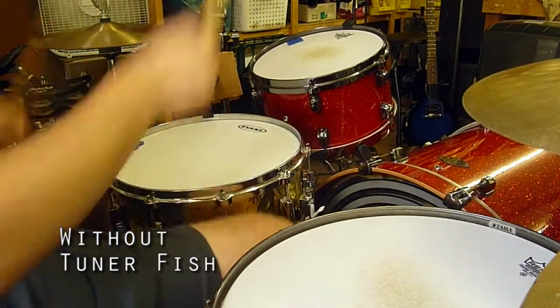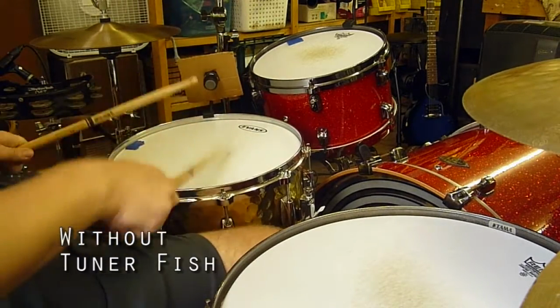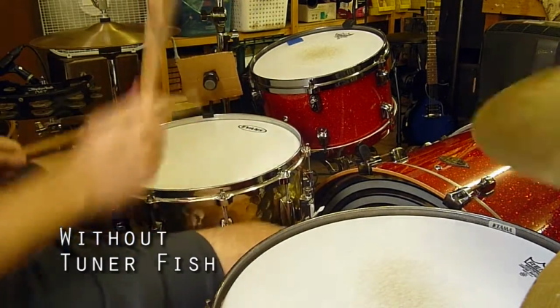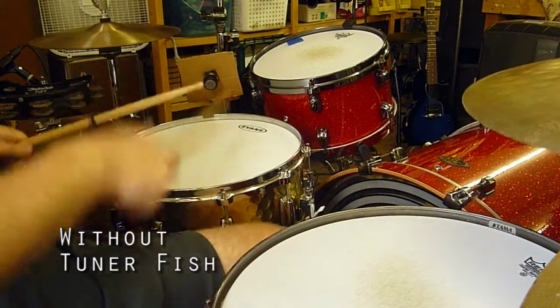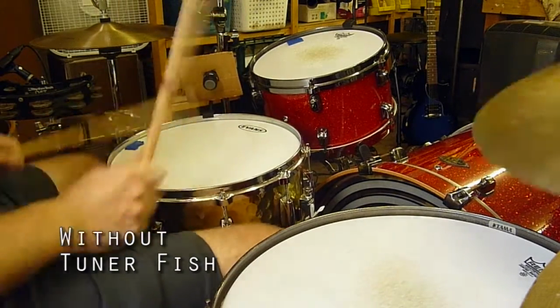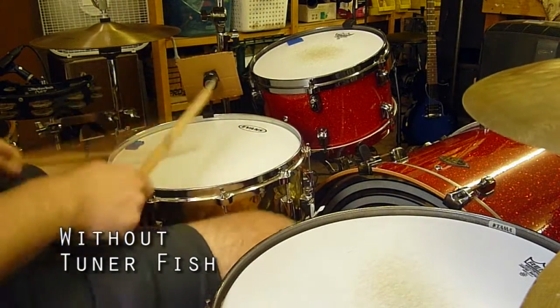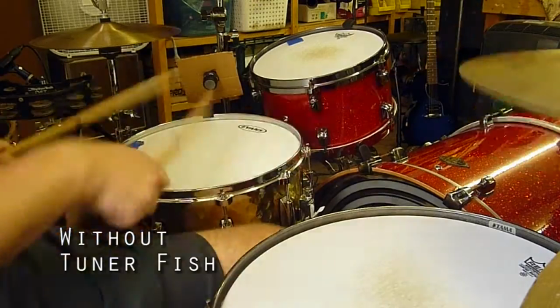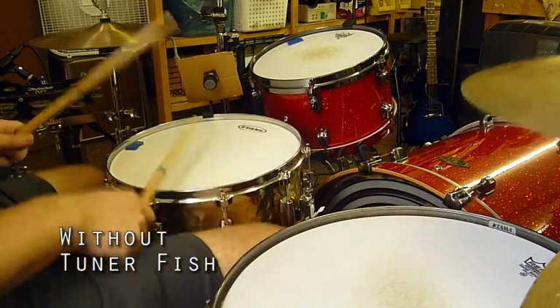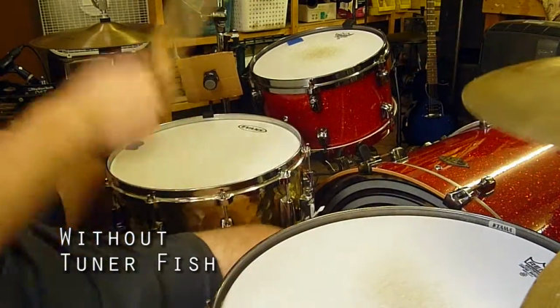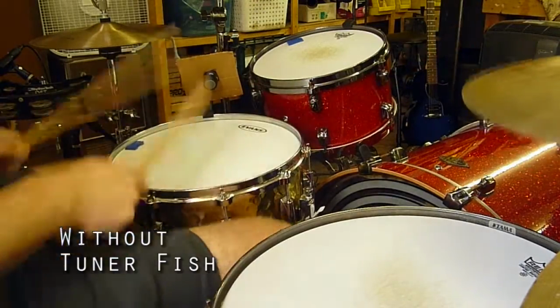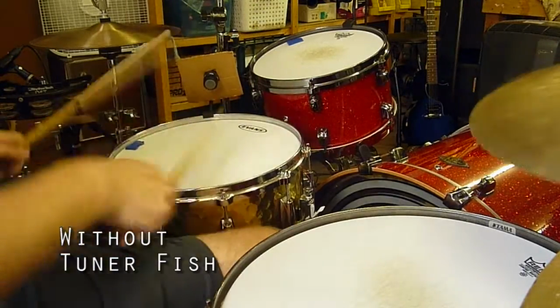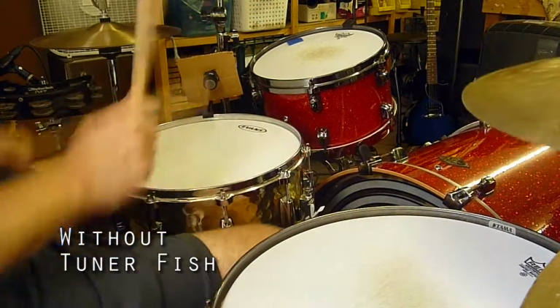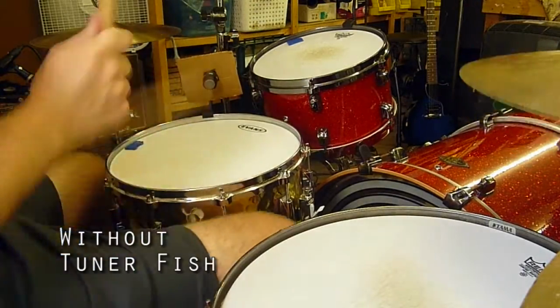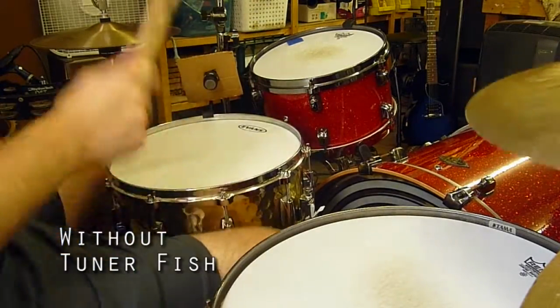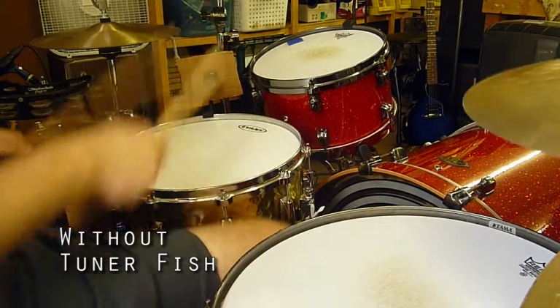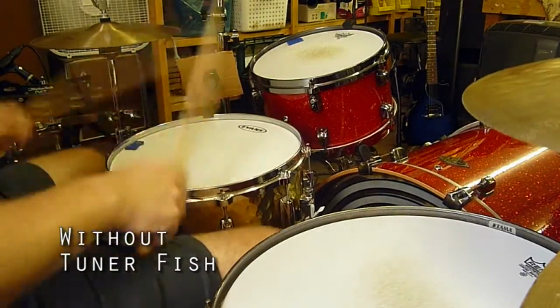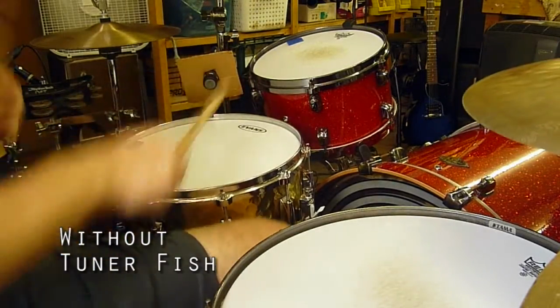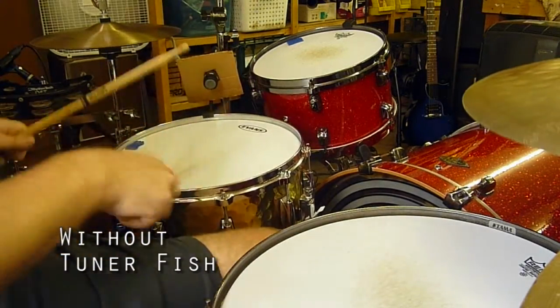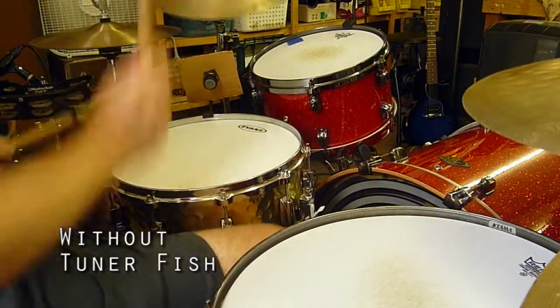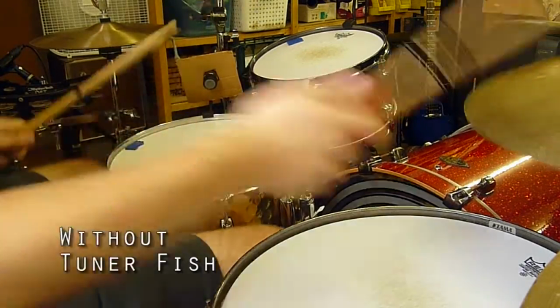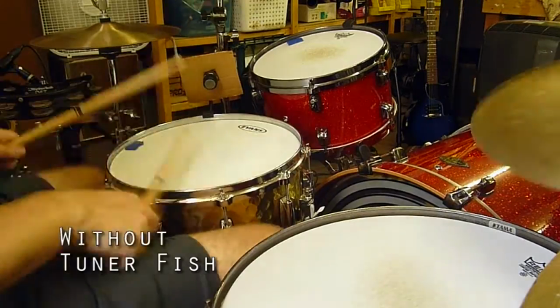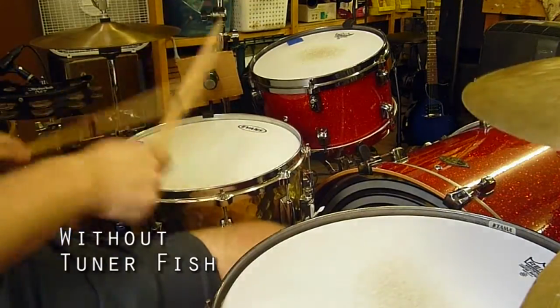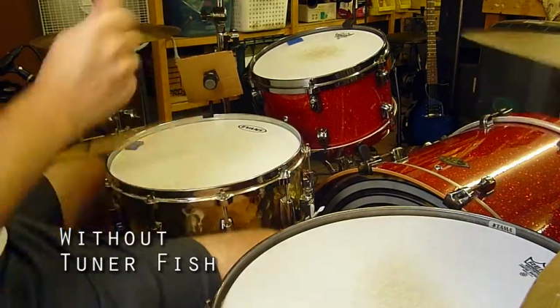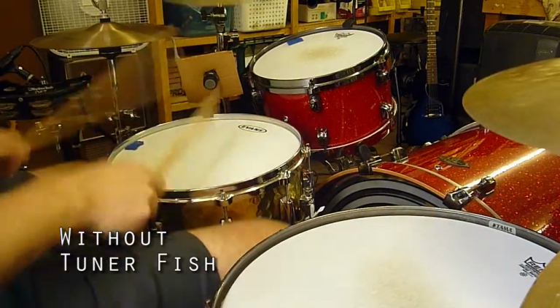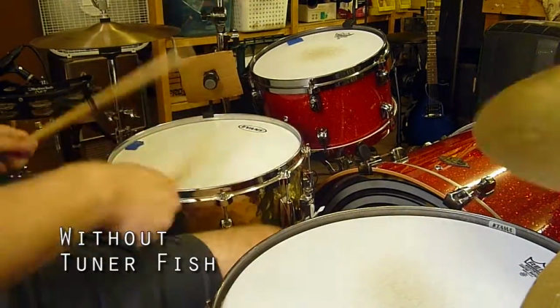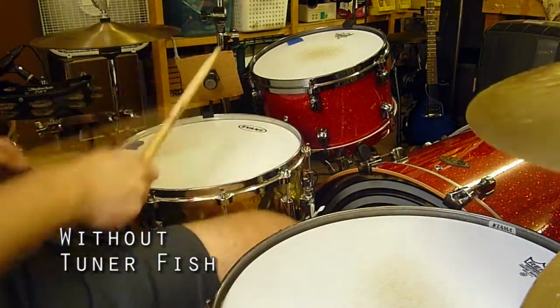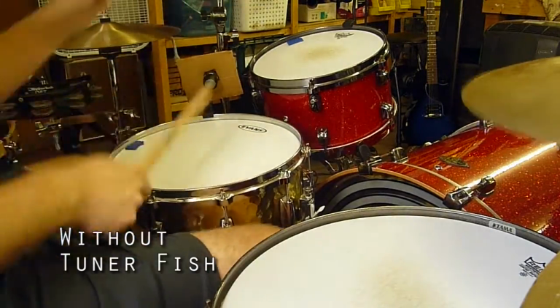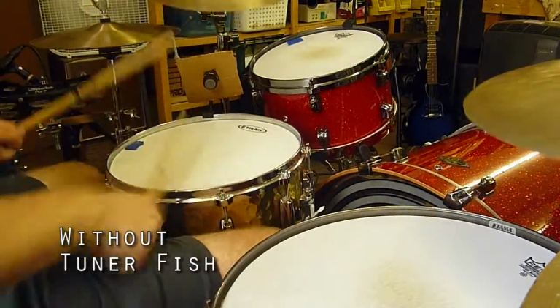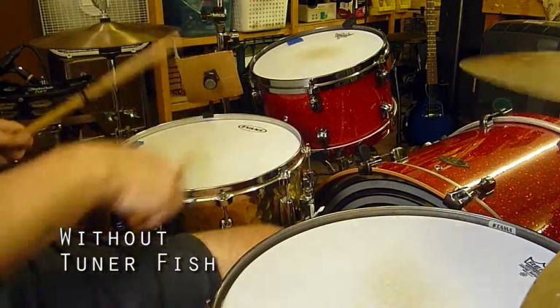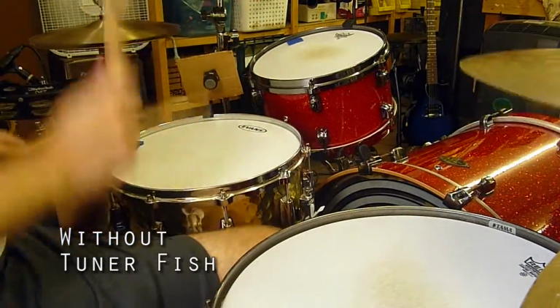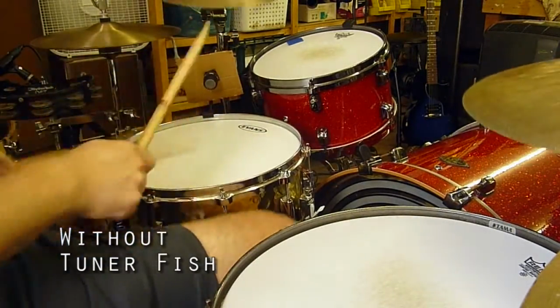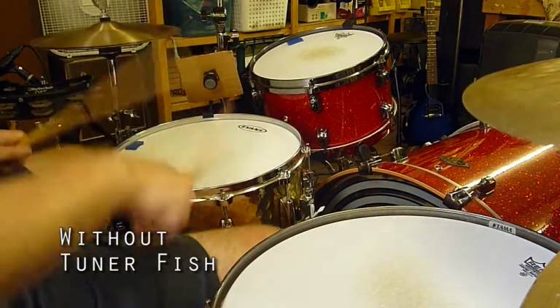After this, we'll do a side-by-side comparison with and without Tunerfish. Remember, I only played one three-minute song, and any differences heard will be amplified in a full live set or studio session.